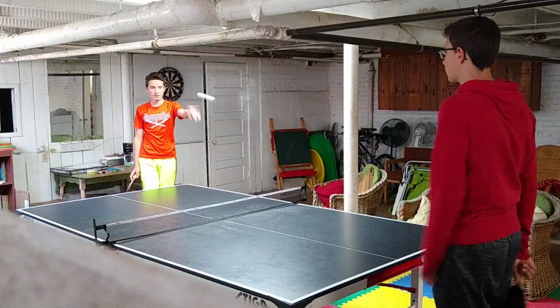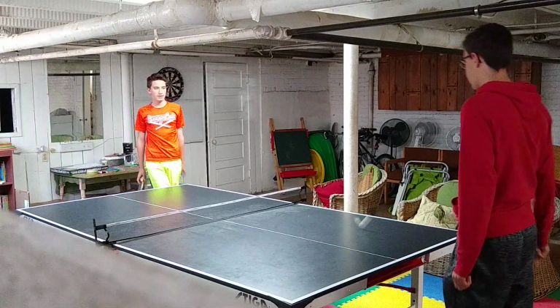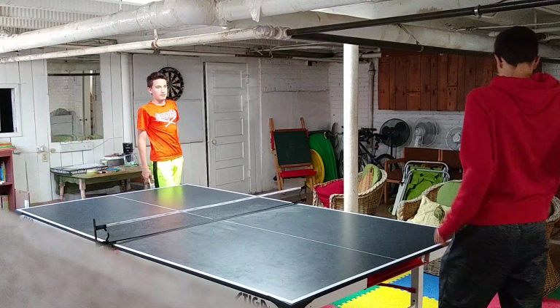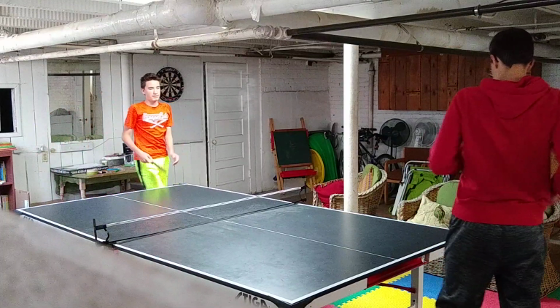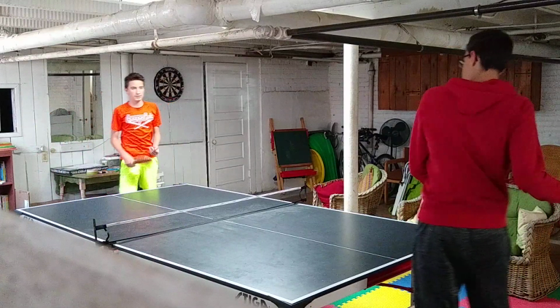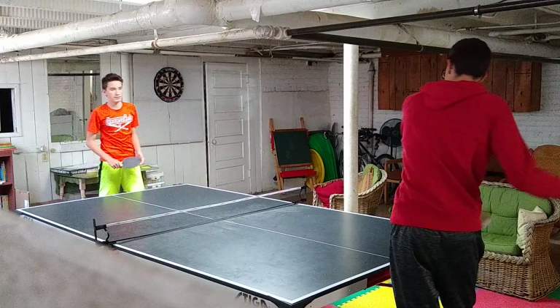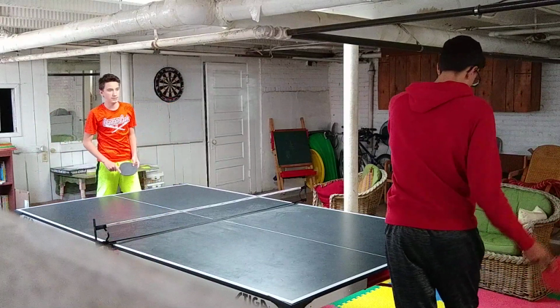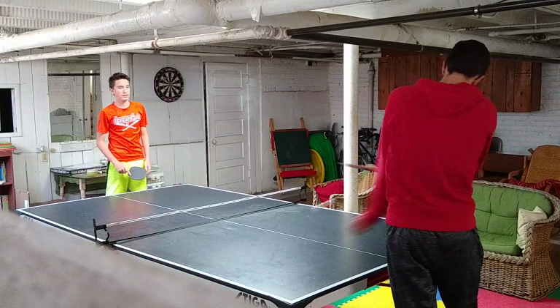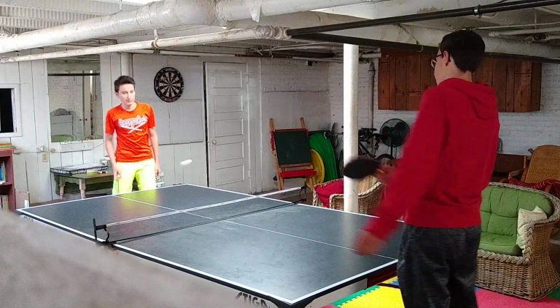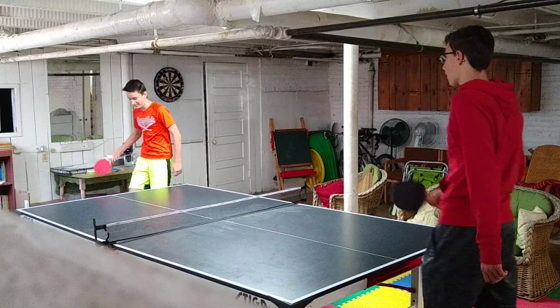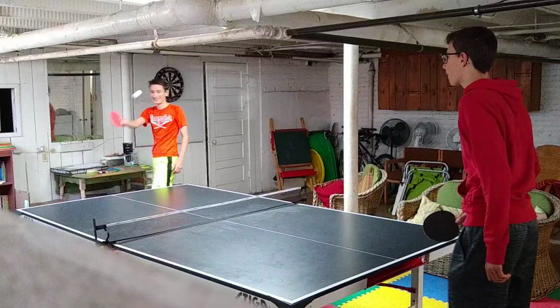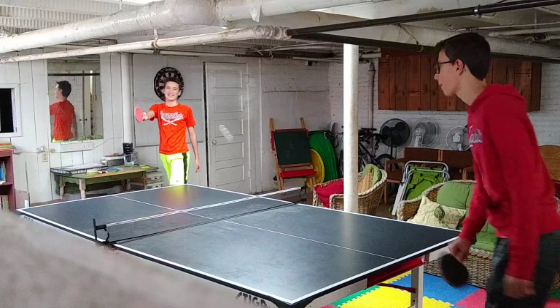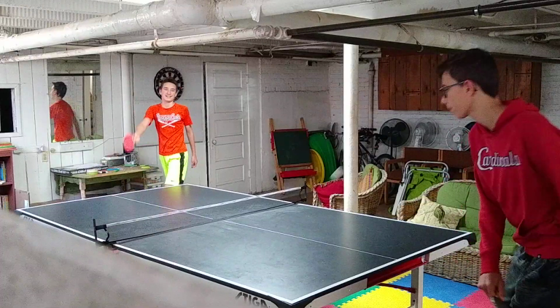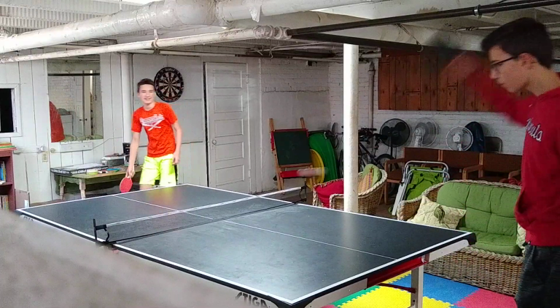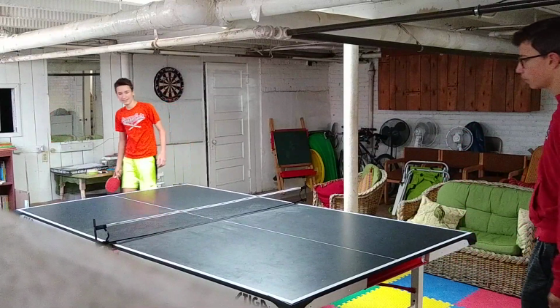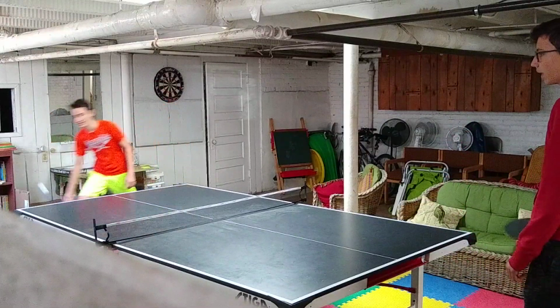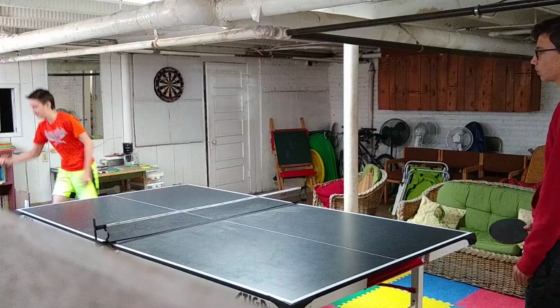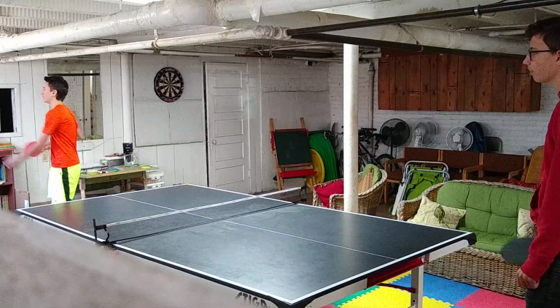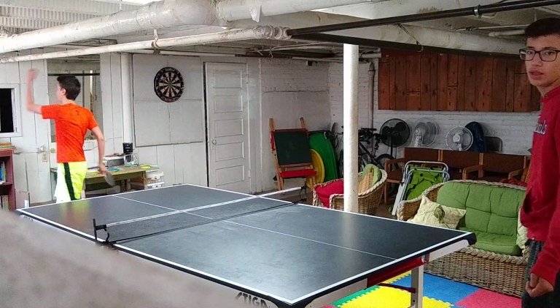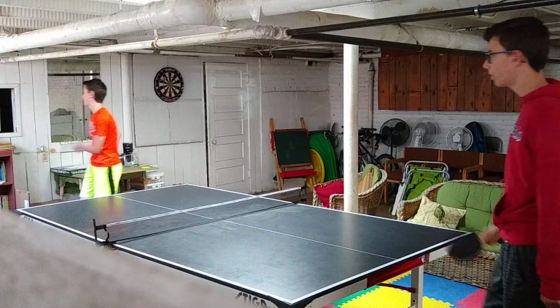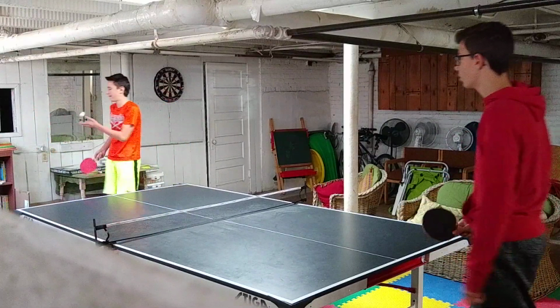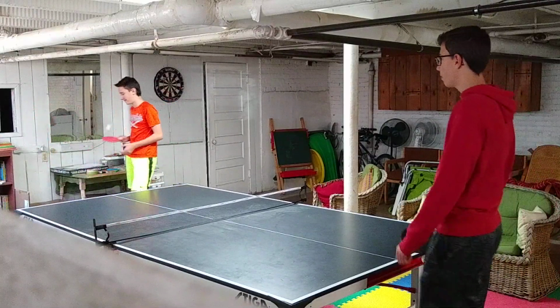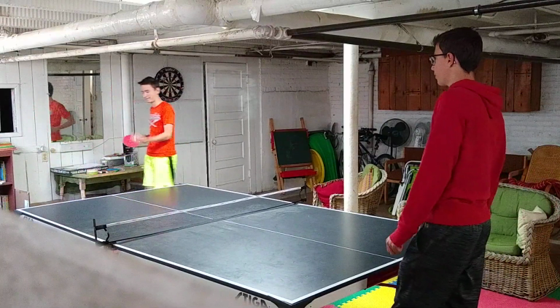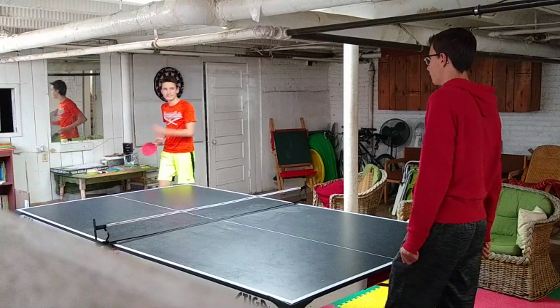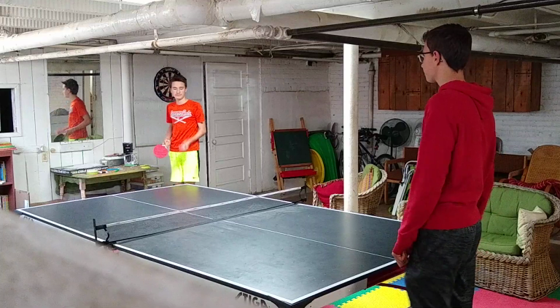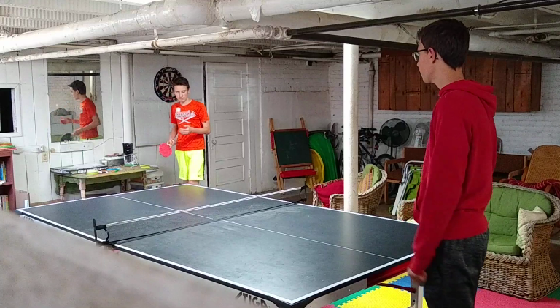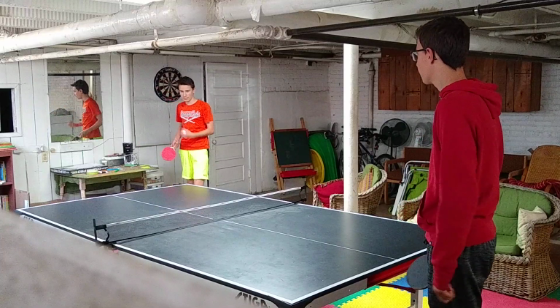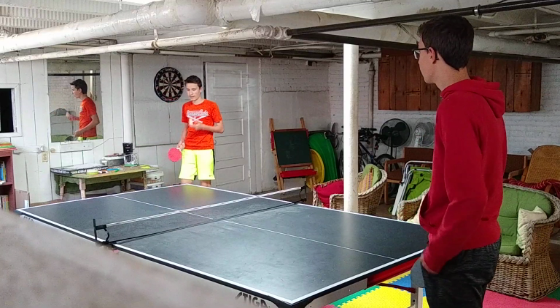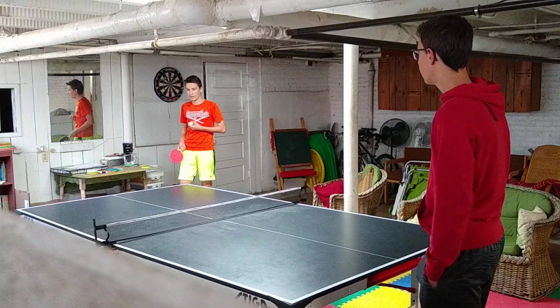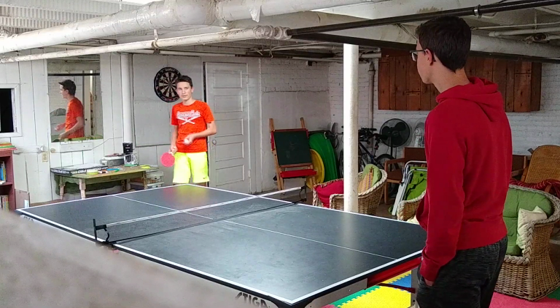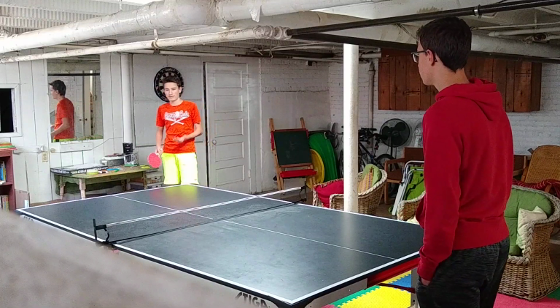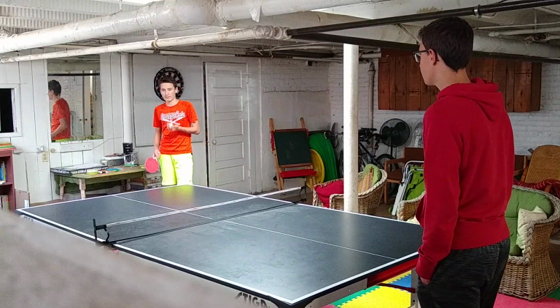It definitely catches them off guard because it's pretty hard to tell if the ball is spinning like that in the air. You can do a backhand topspin as well — I'm not as good at it, but yeah.